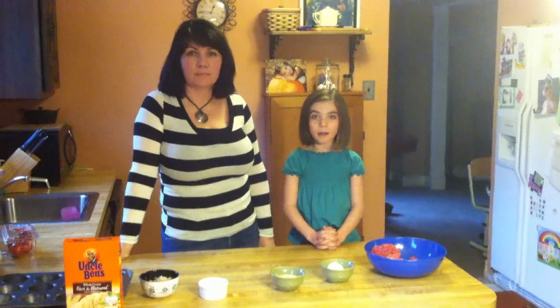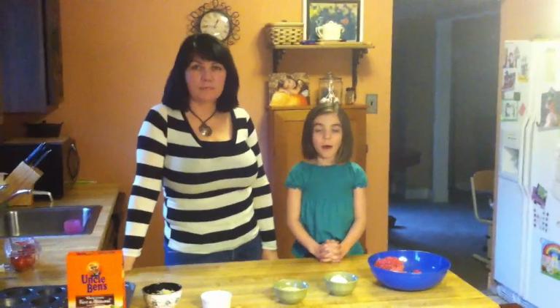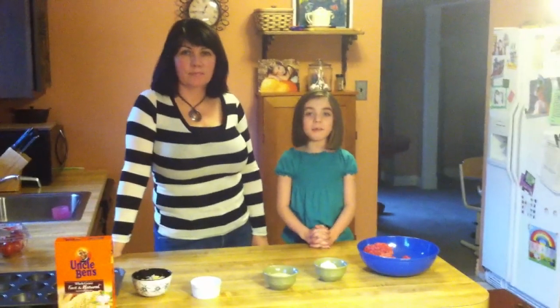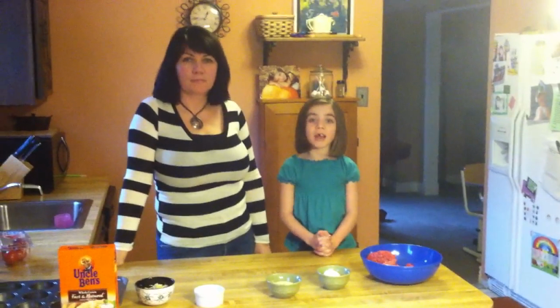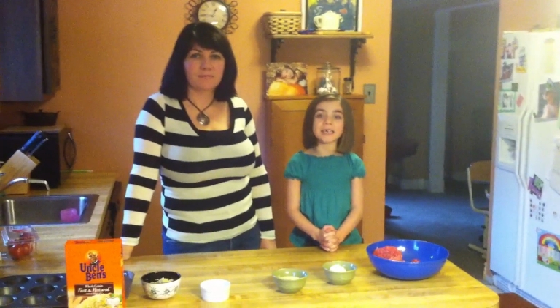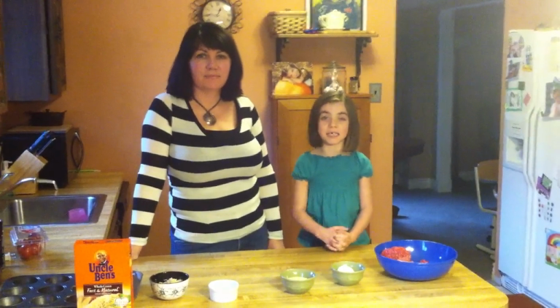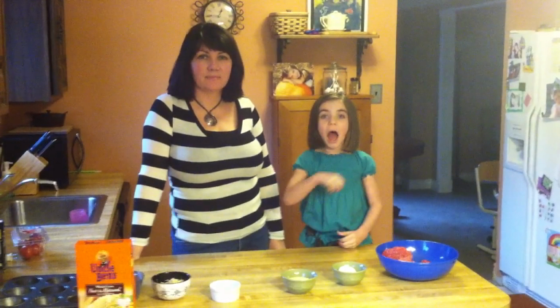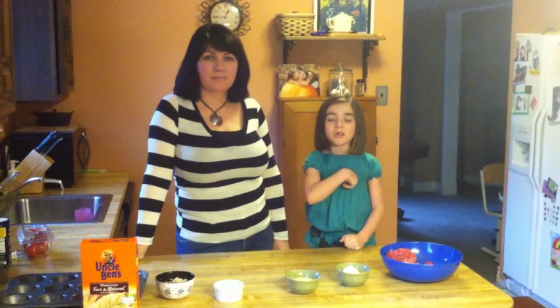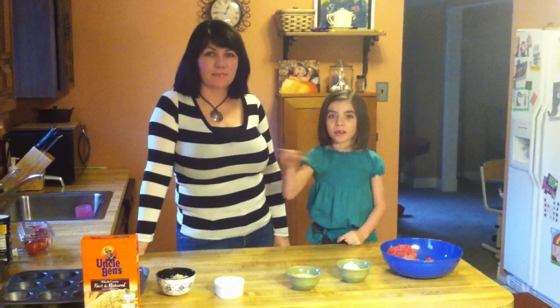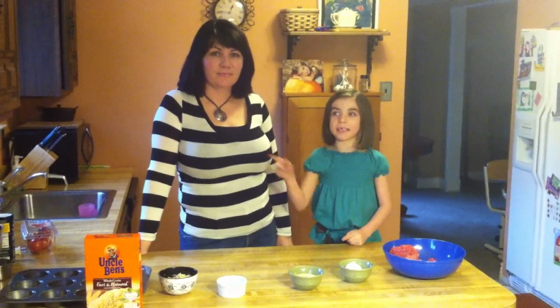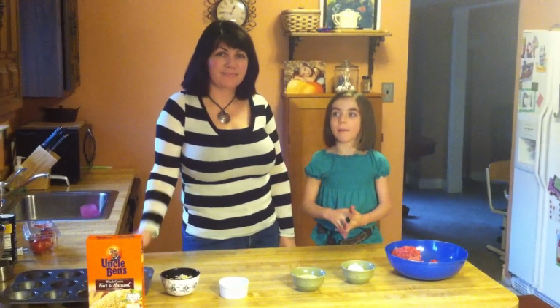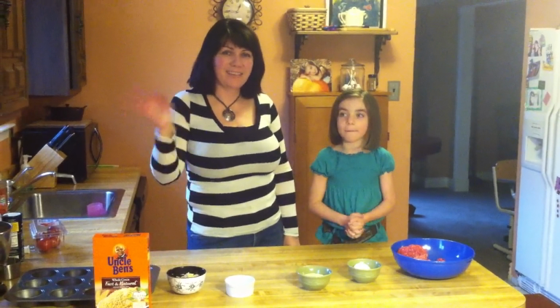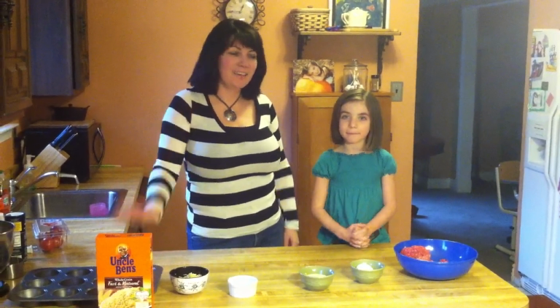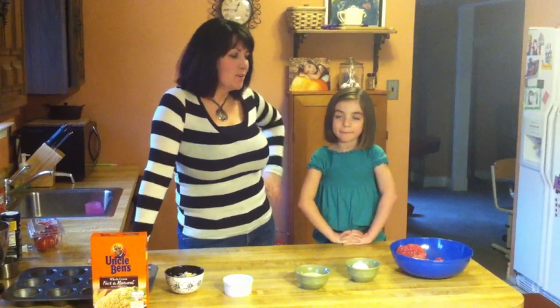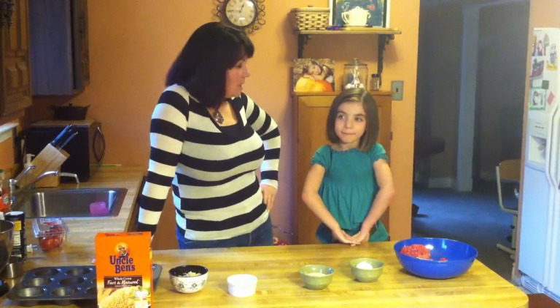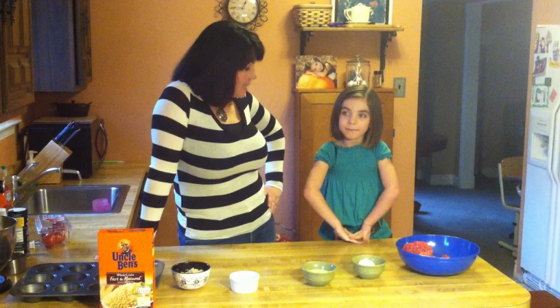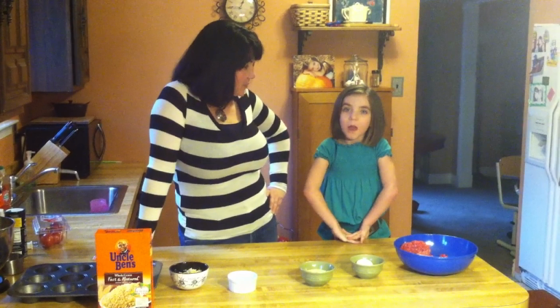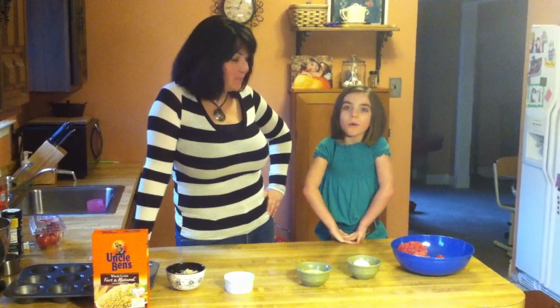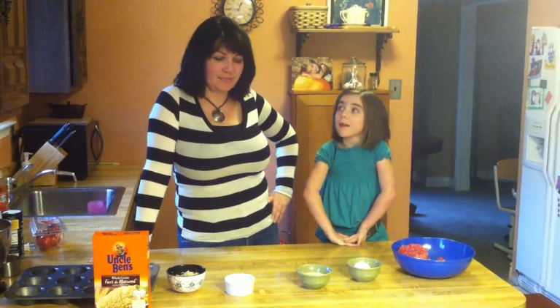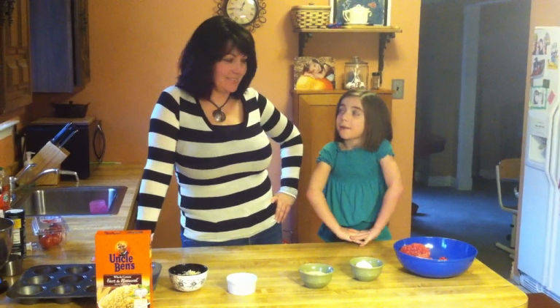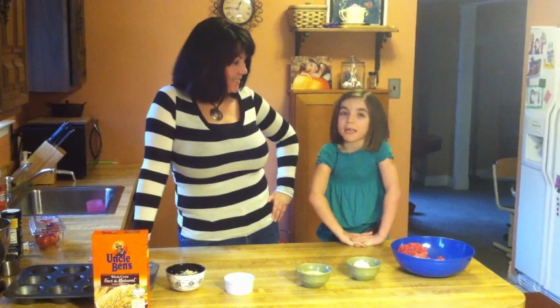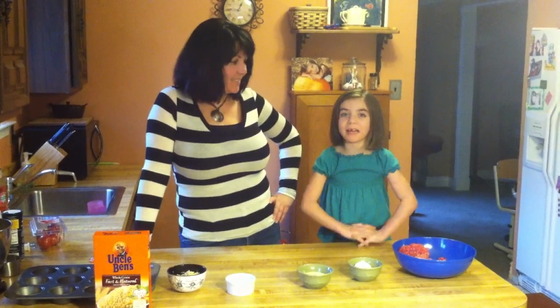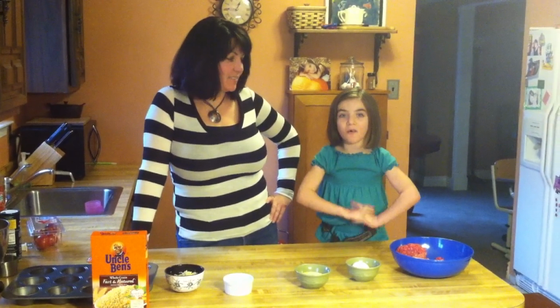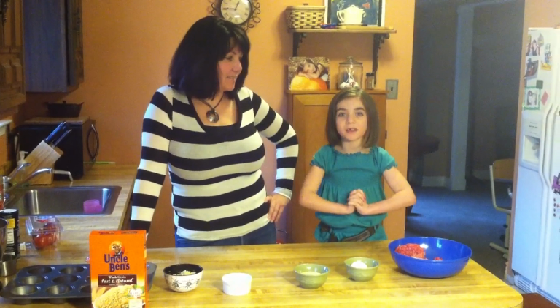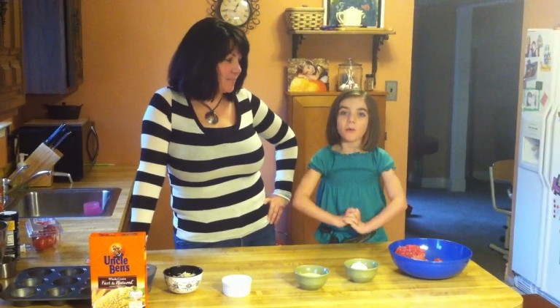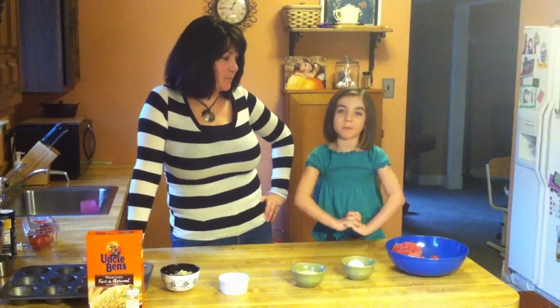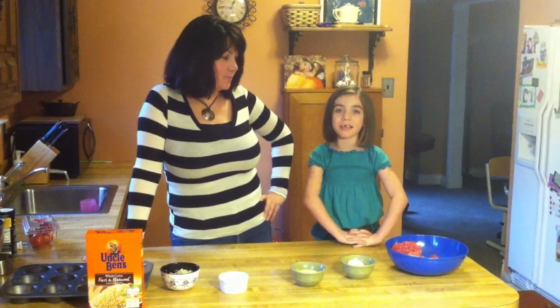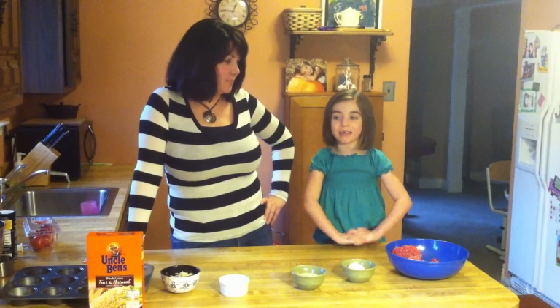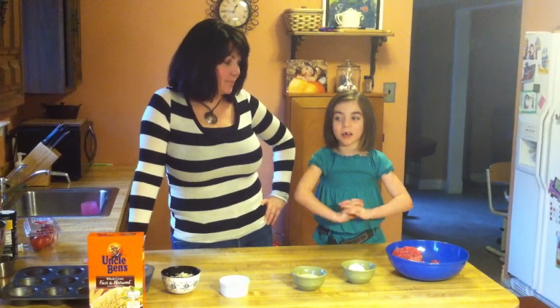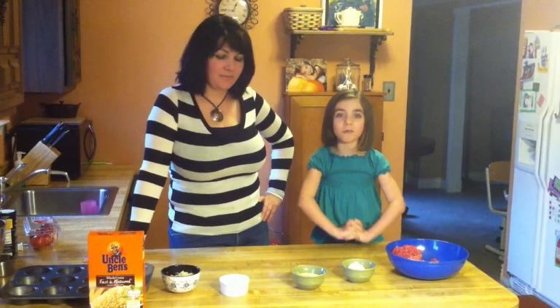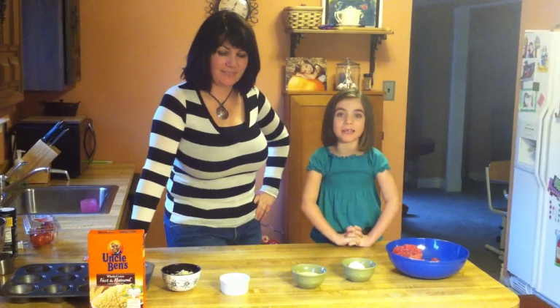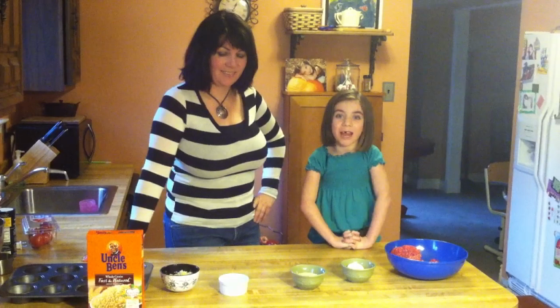Welcome to Charlie's Kitchen. I'm Charlie and that's my mom. What are we going to make today? We're going to make mini meatloafs with special ingredients — Uncle Ben's rice.